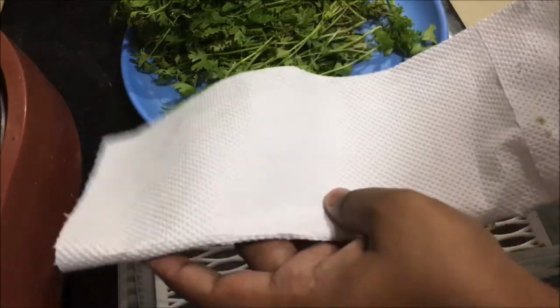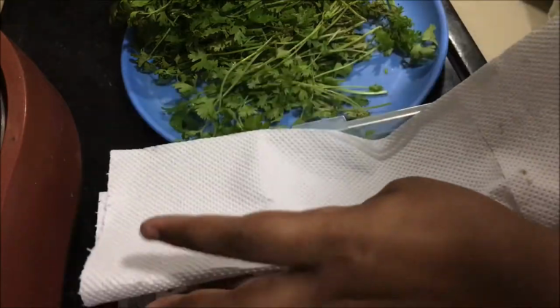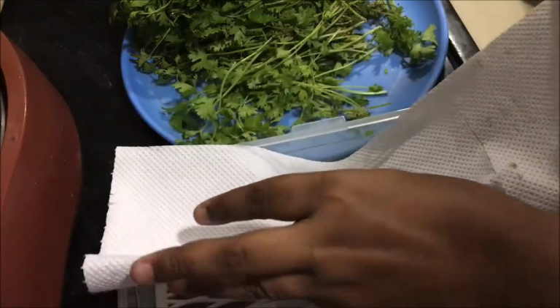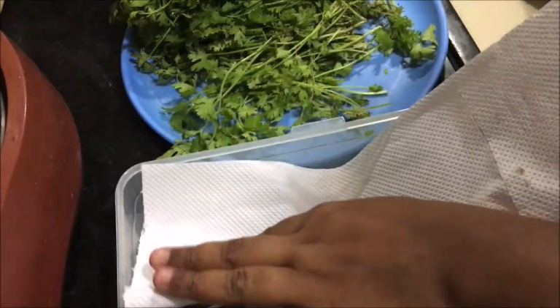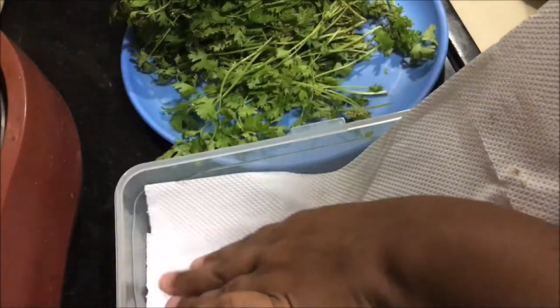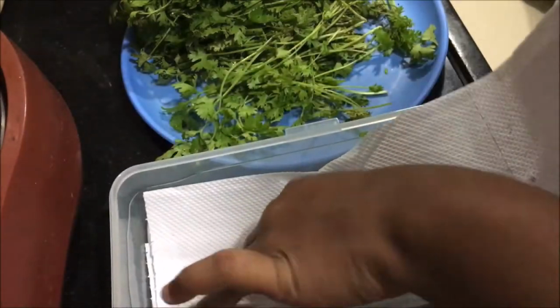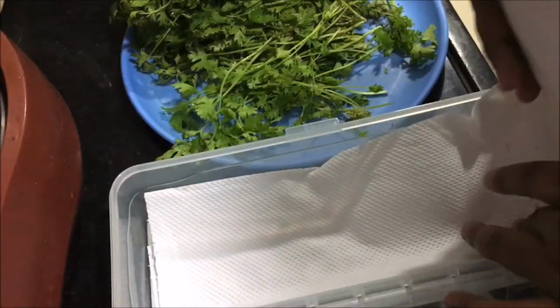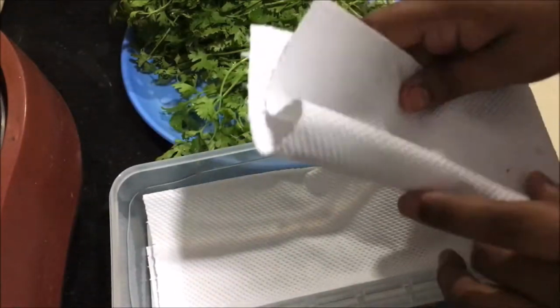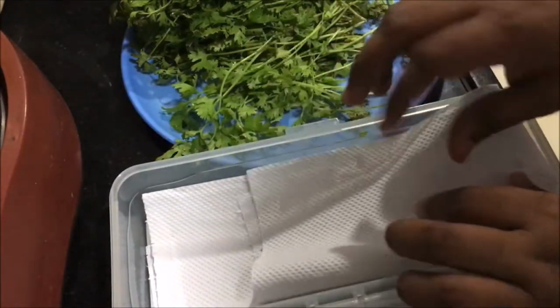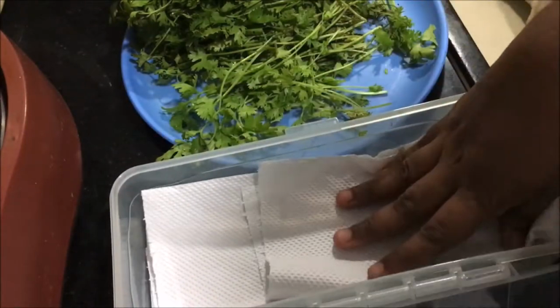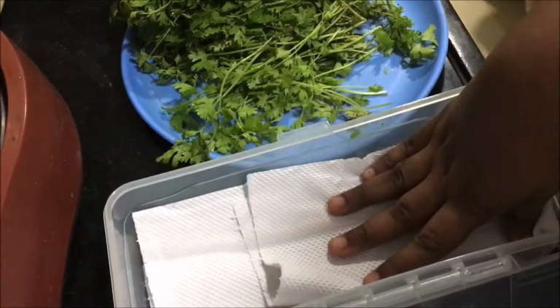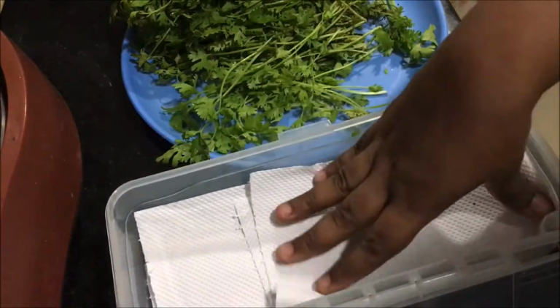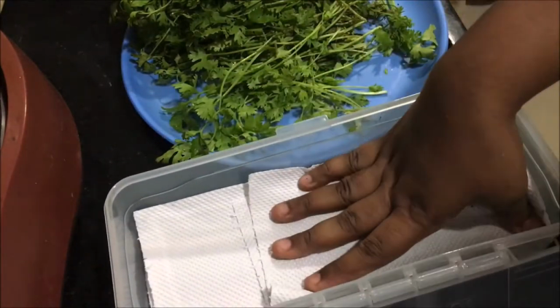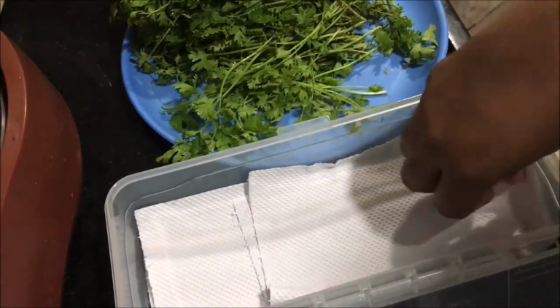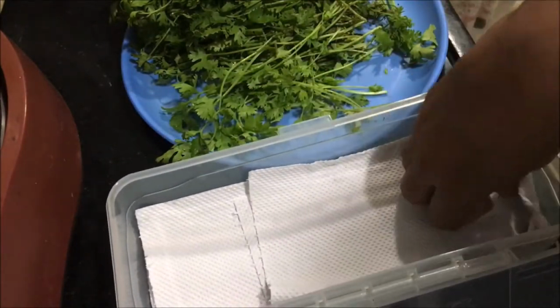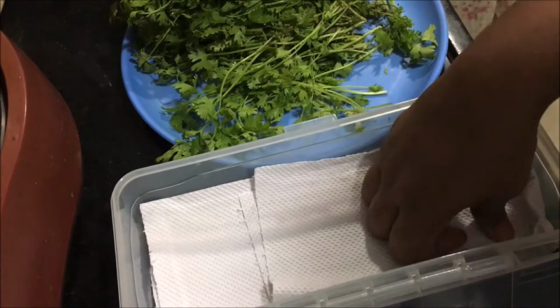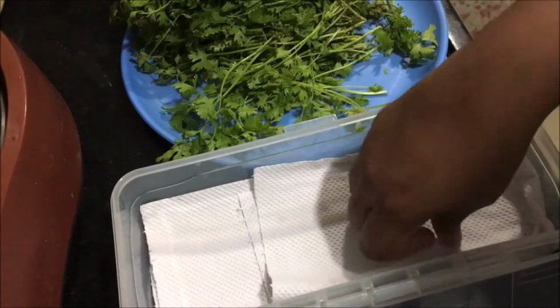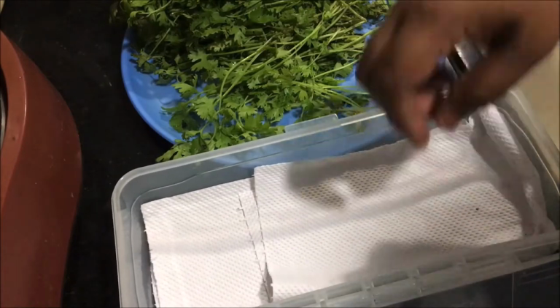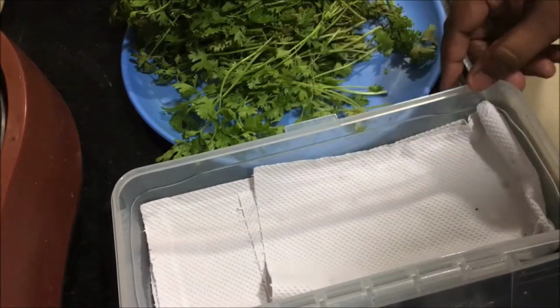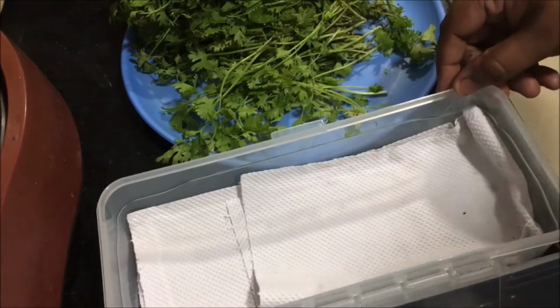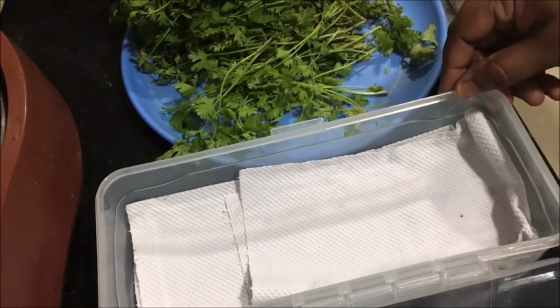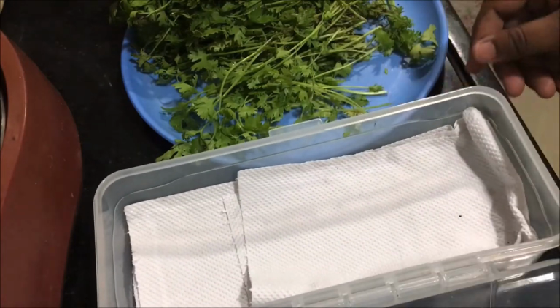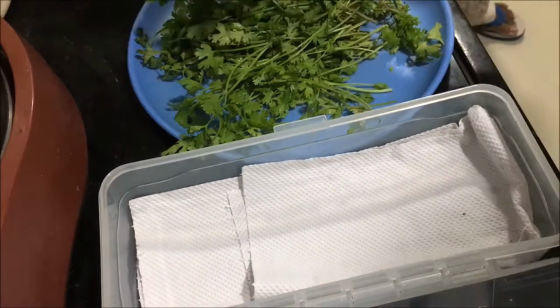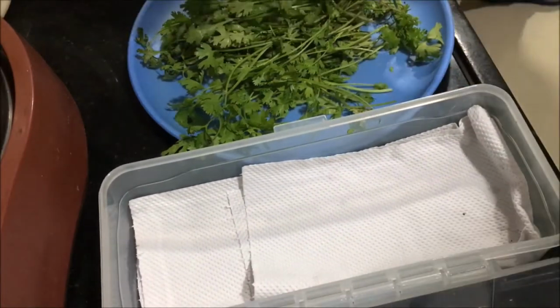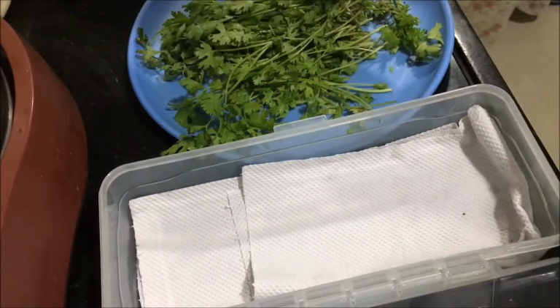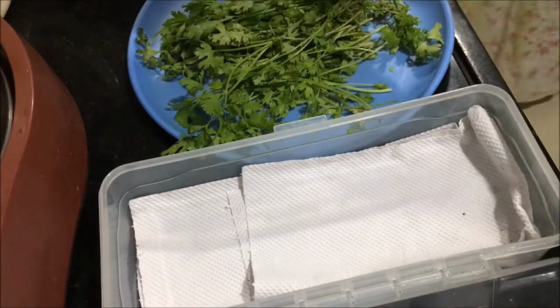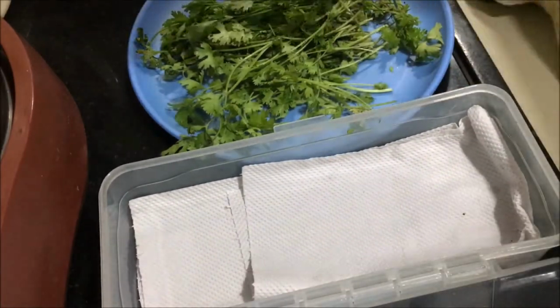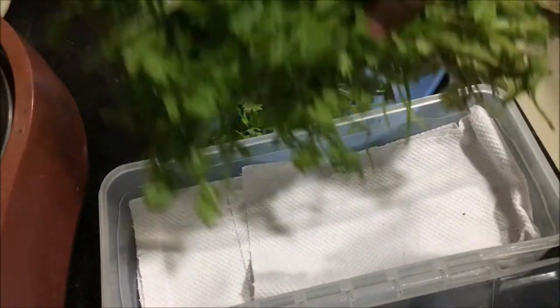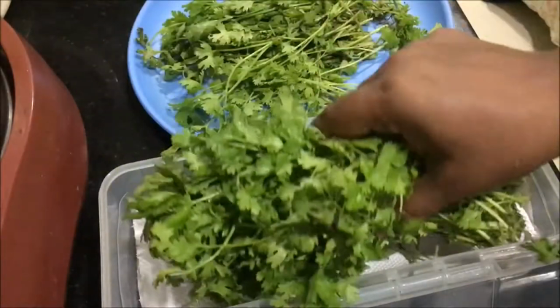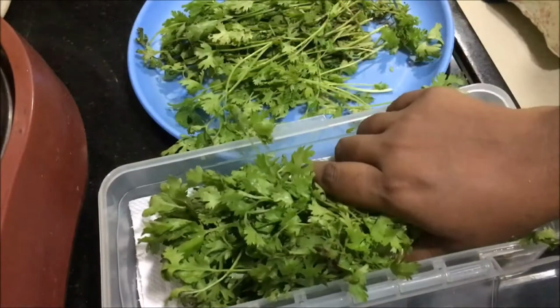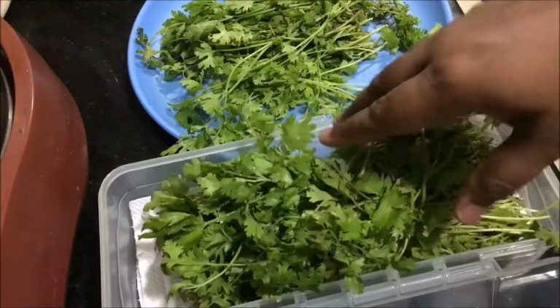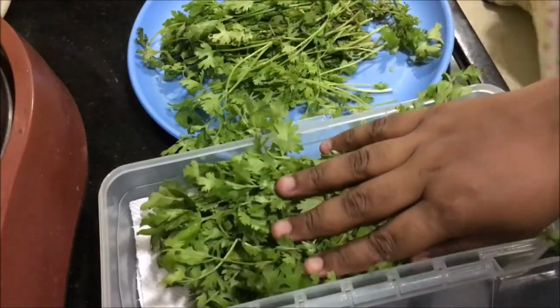Sharing an easy and tried and tested way of storing coriander leaves for a longer time. Place a kitchen towel in the box you want to store the coriander leaves, and place the coriander leaves above it.